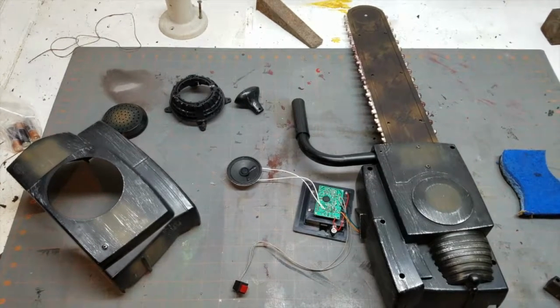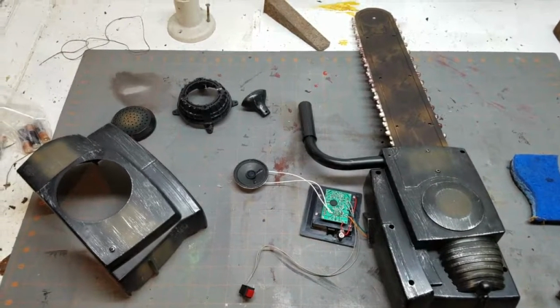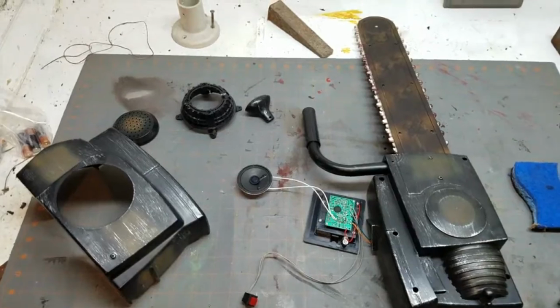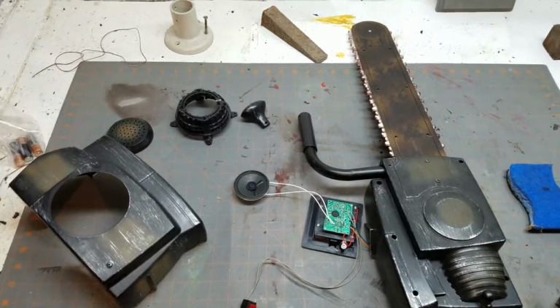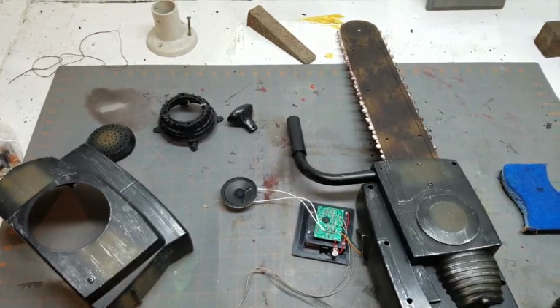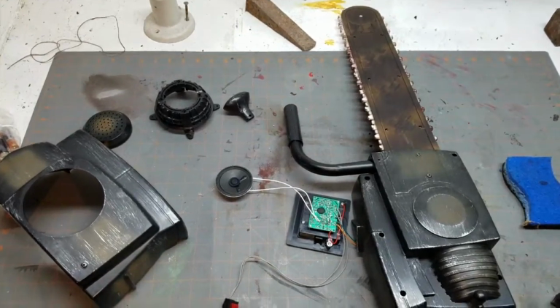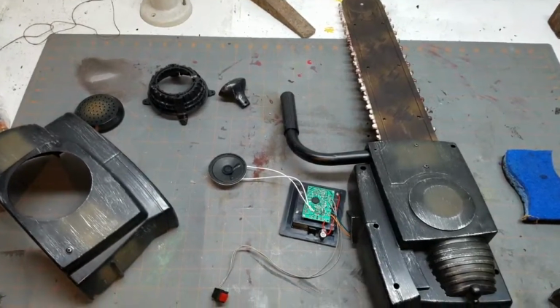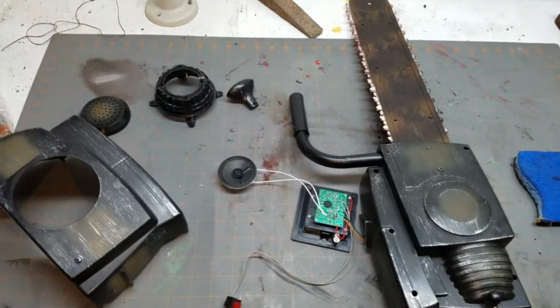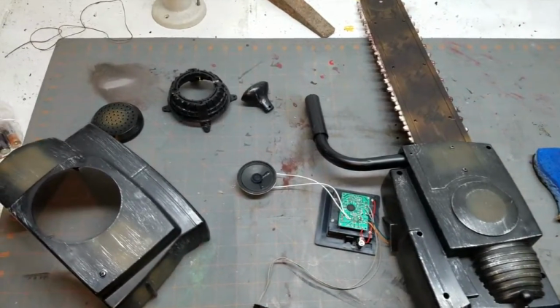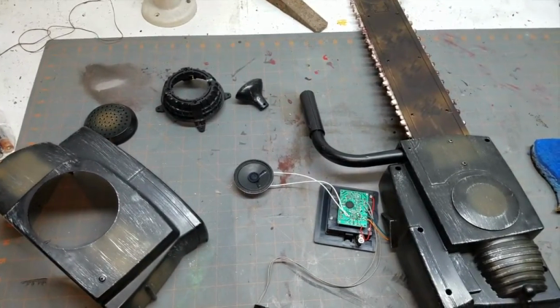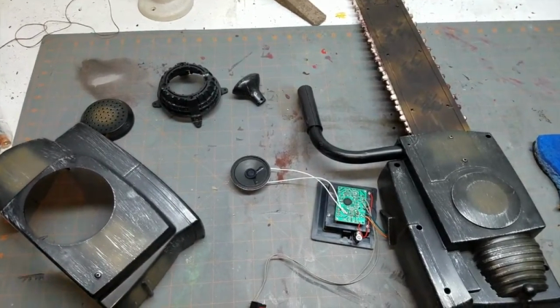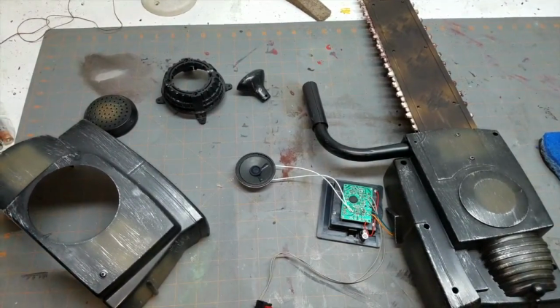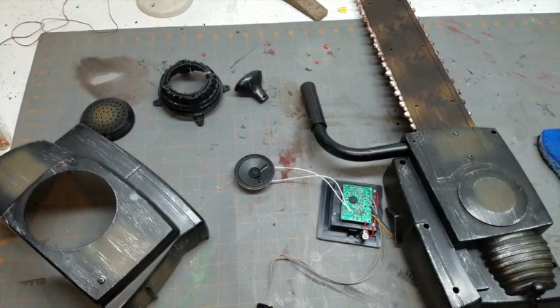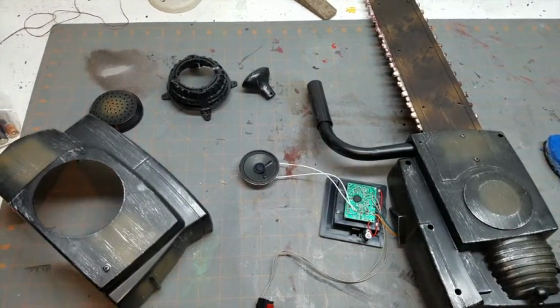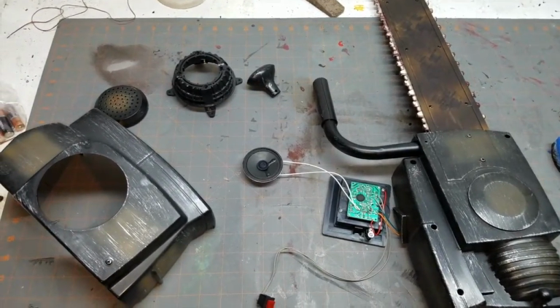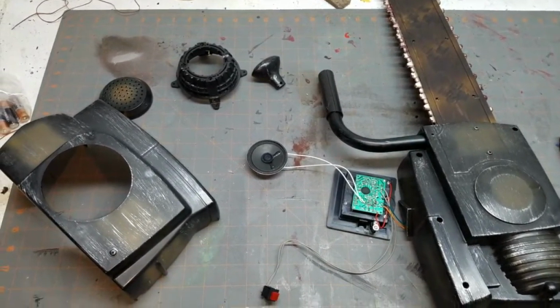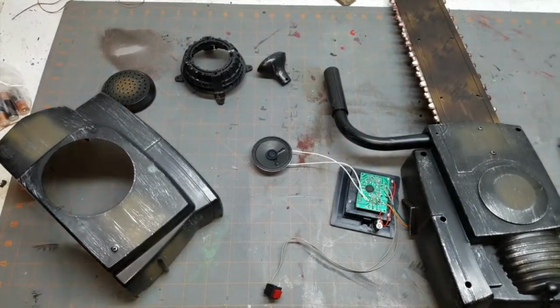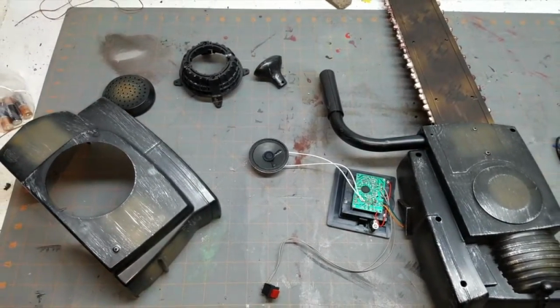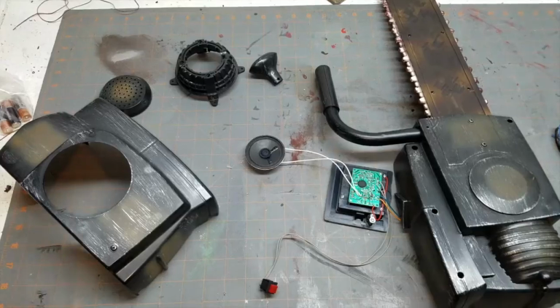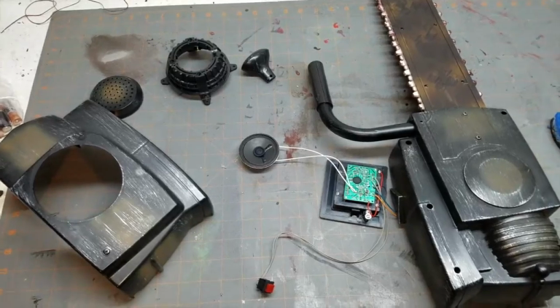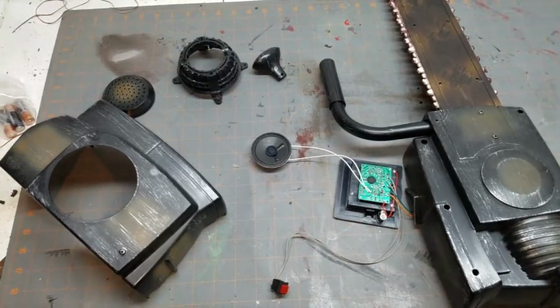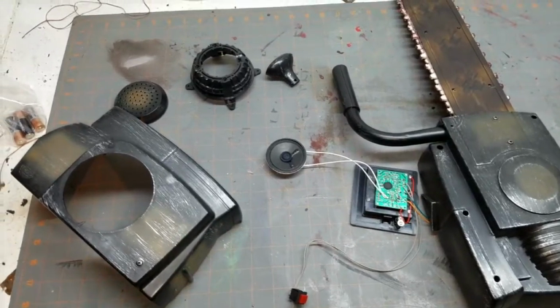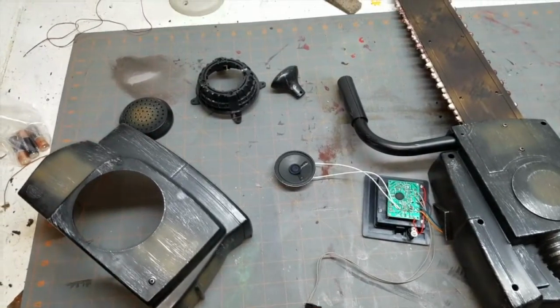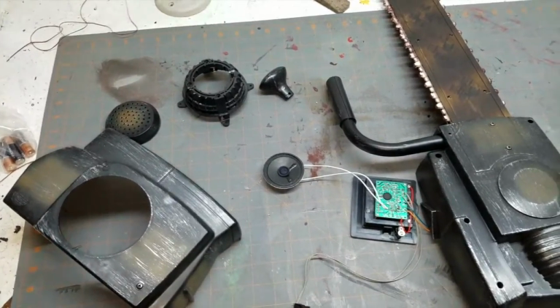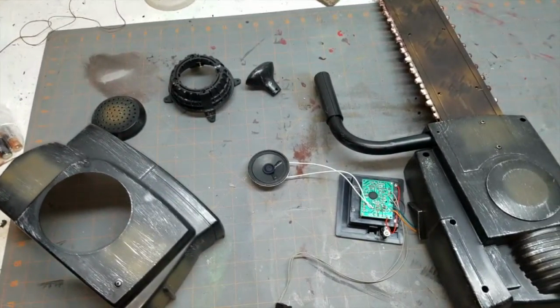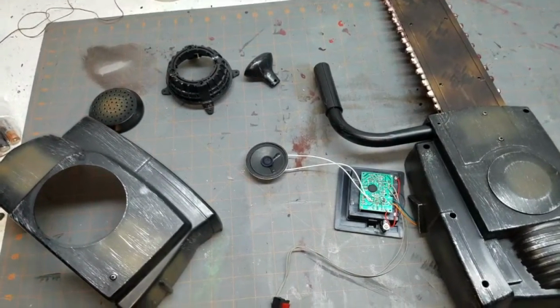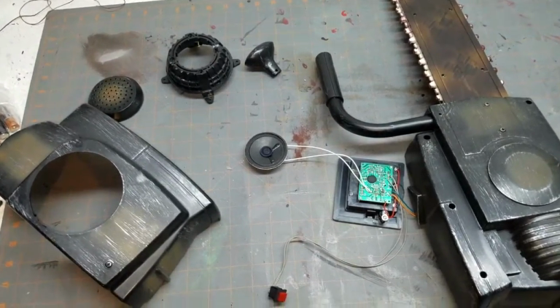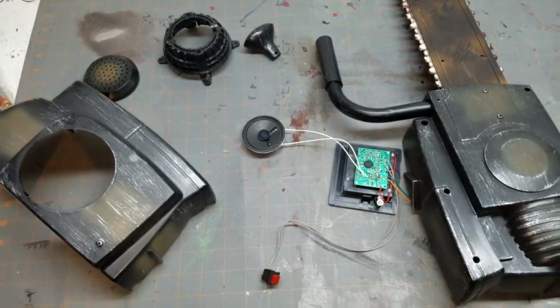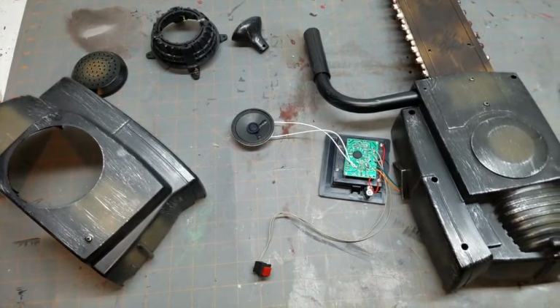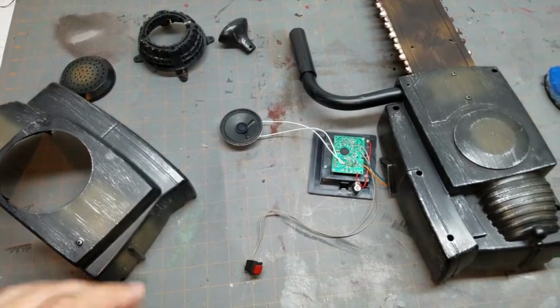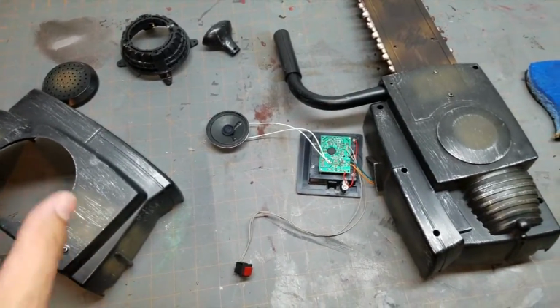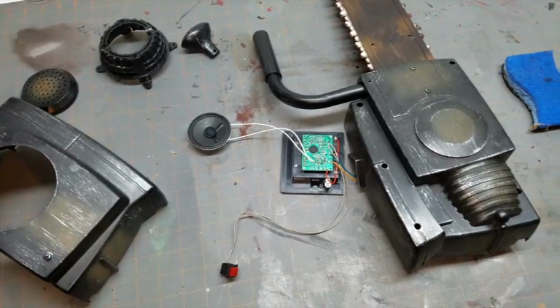Hey everybody, we're going to be building the chainsaw arm from the Evil Dead series to round out the collection, since we just did the Necronomicon.